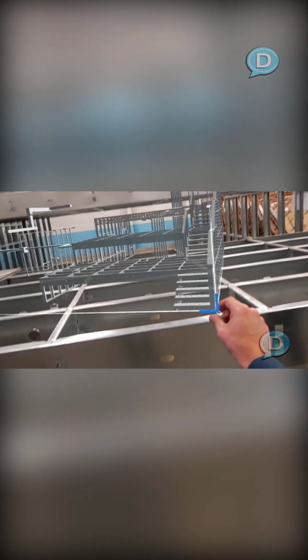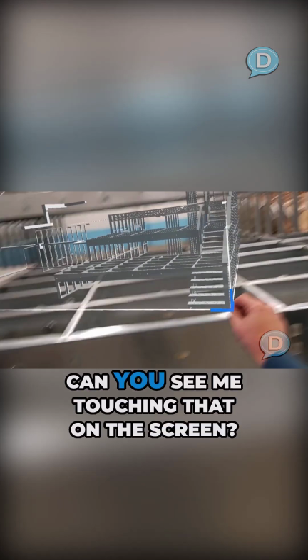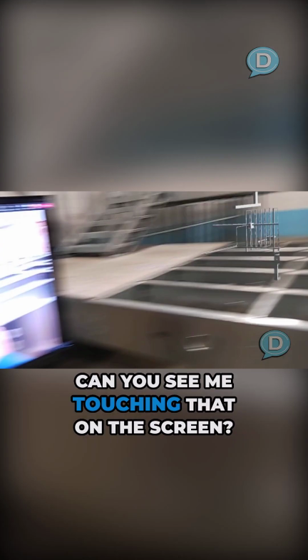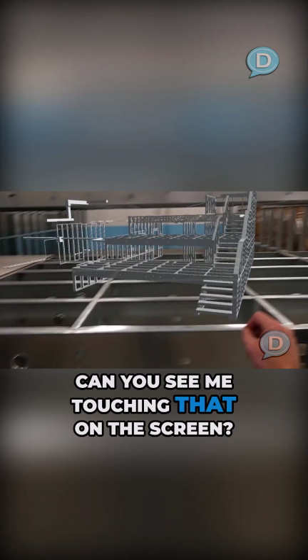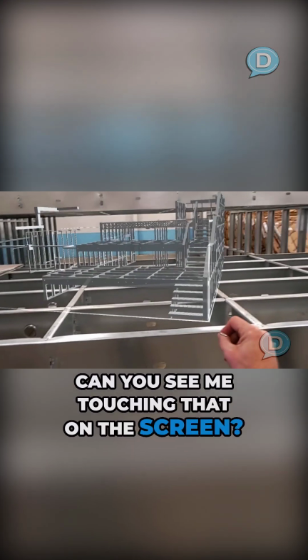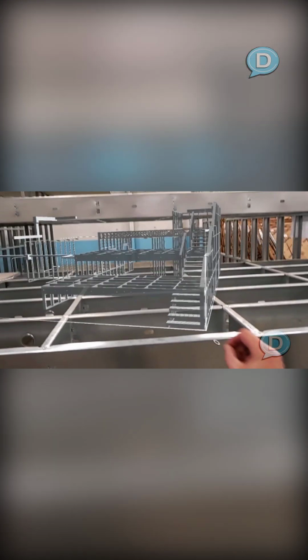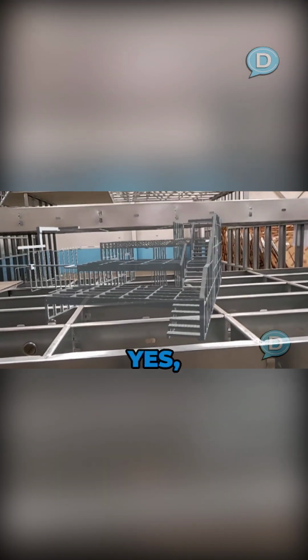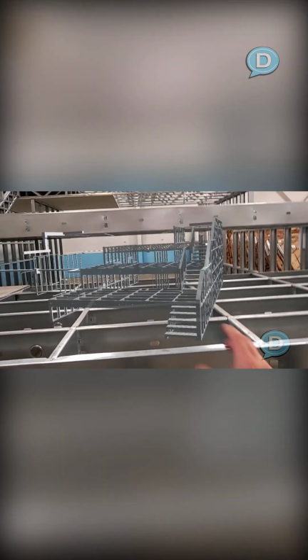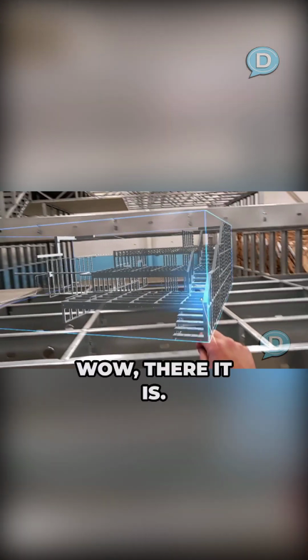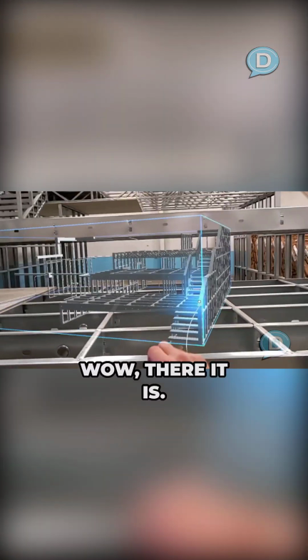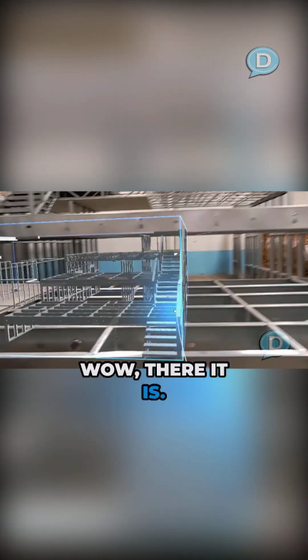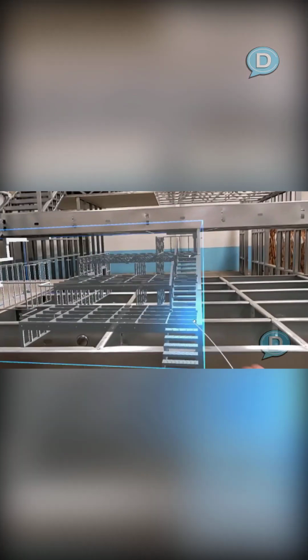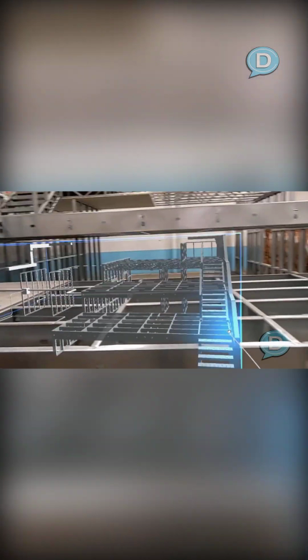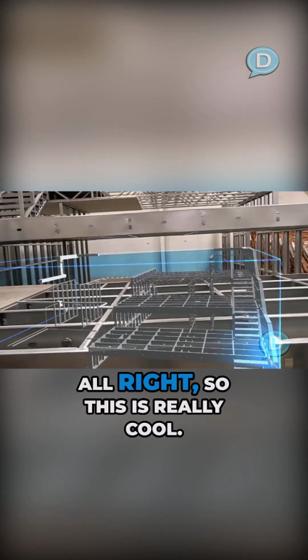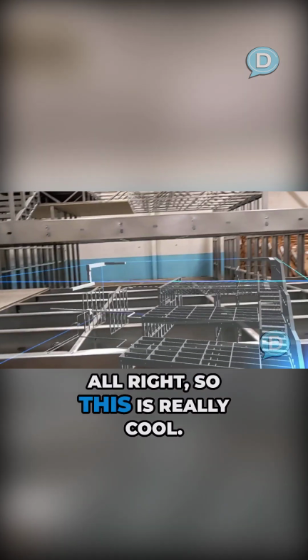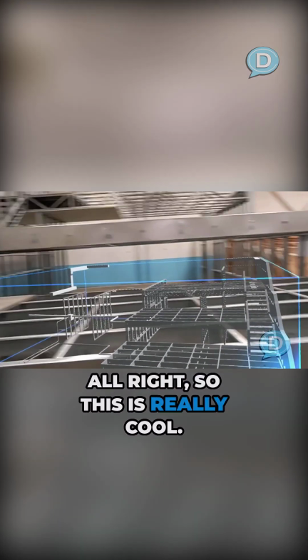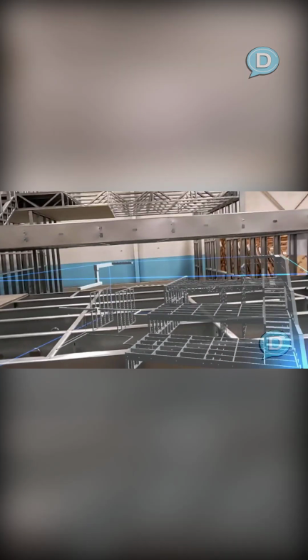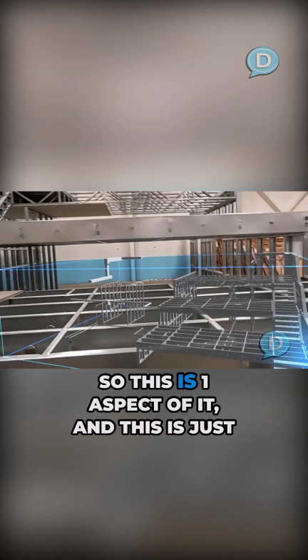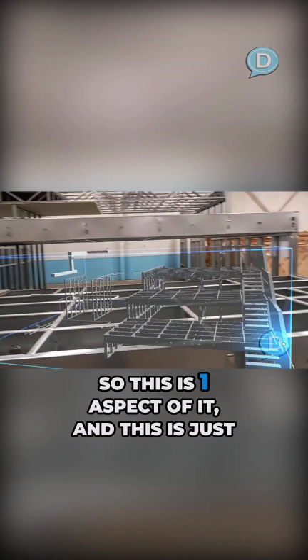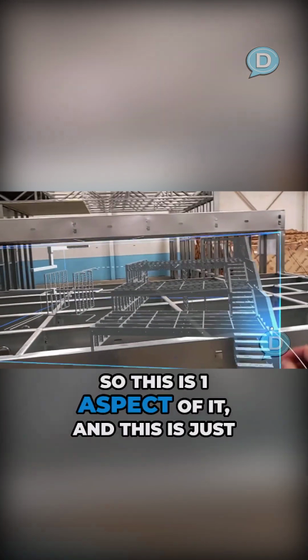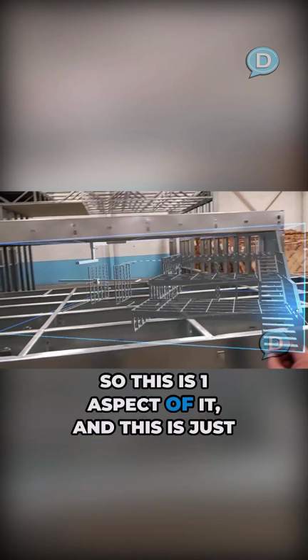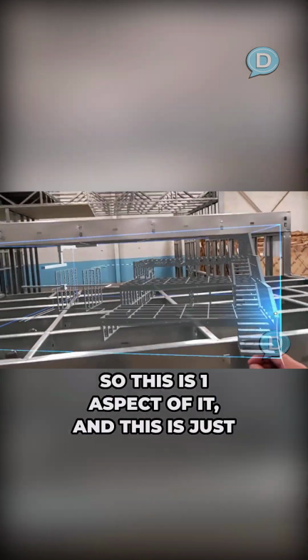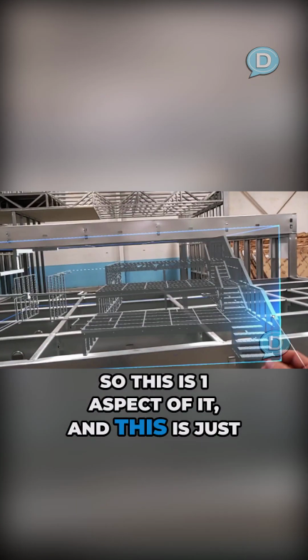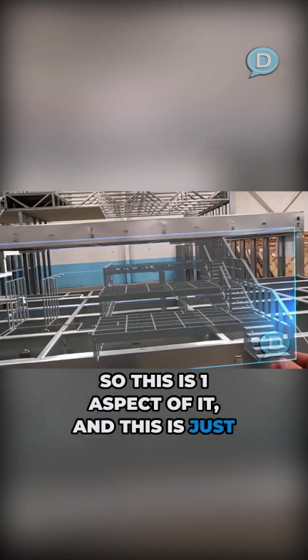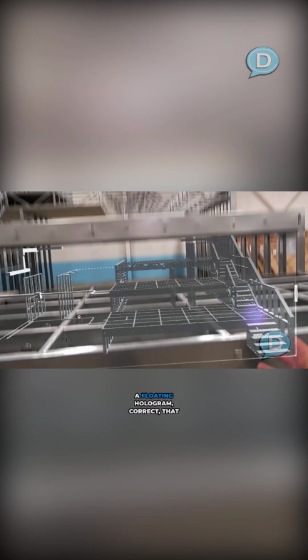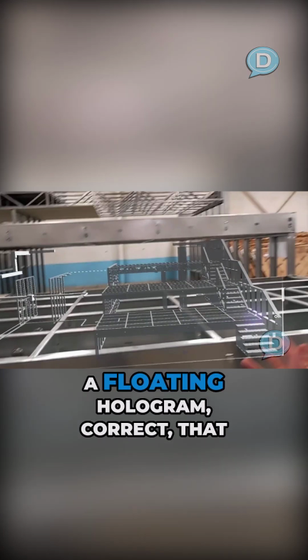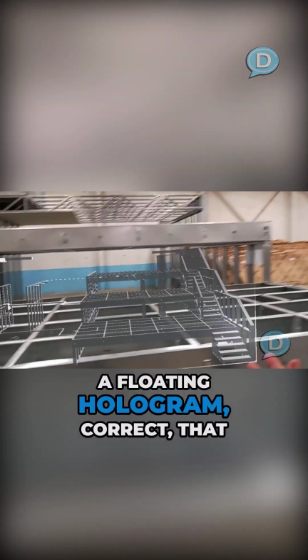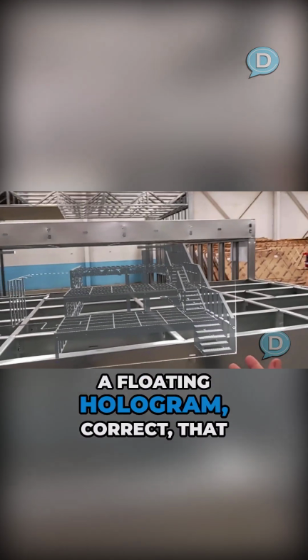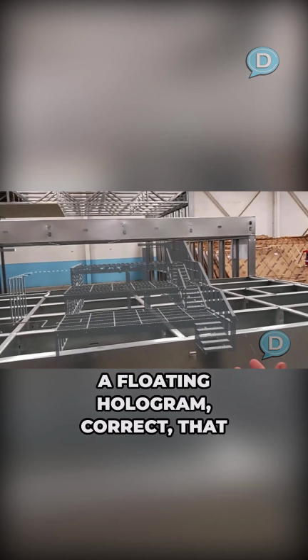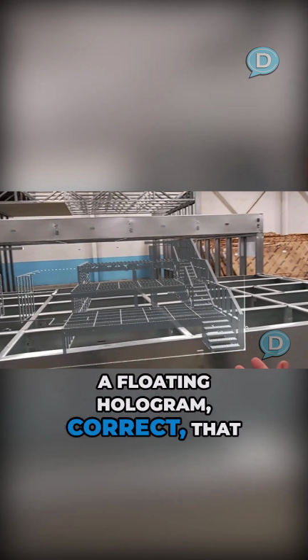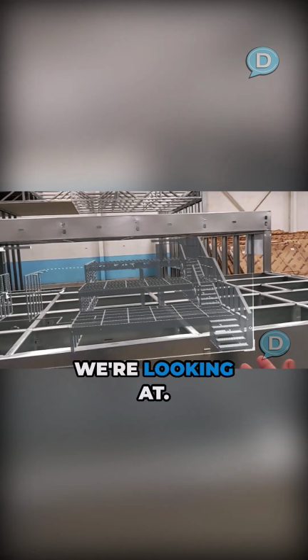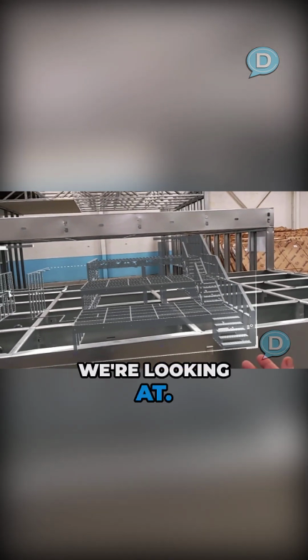Can you see me touching that on the screen? Yes. Wow. There it is. So this is really cool. This is one aspect of it, and this is just a floating hologram that we're looking at. Correct. Yep.